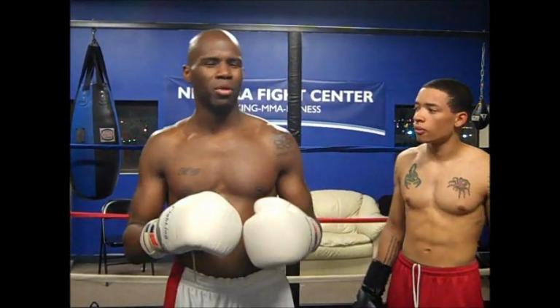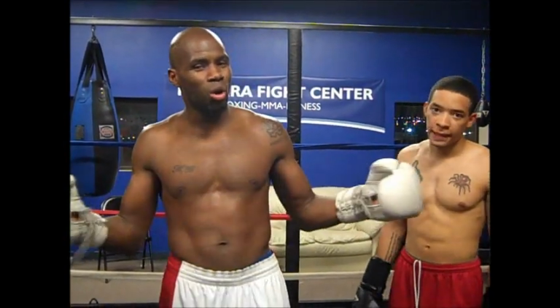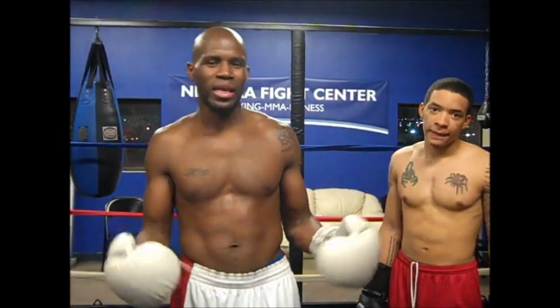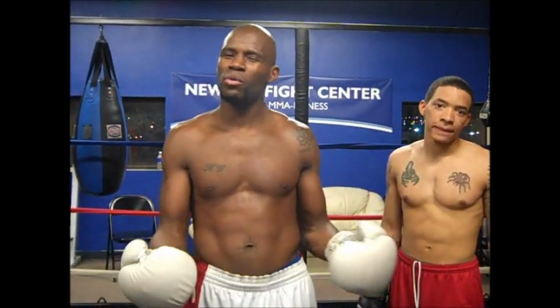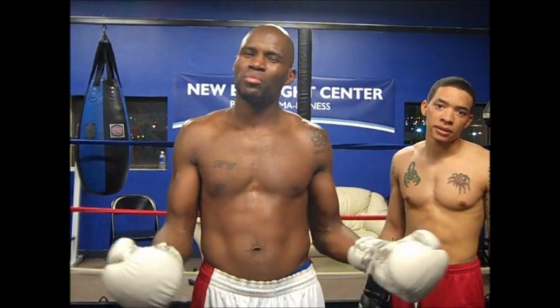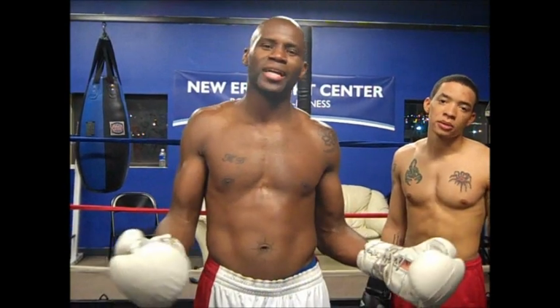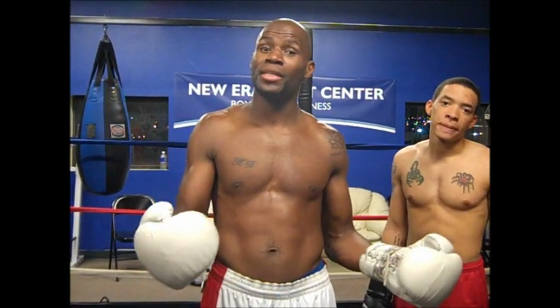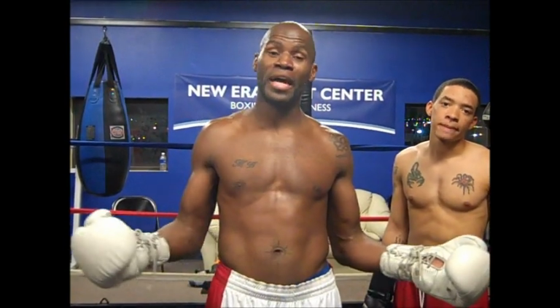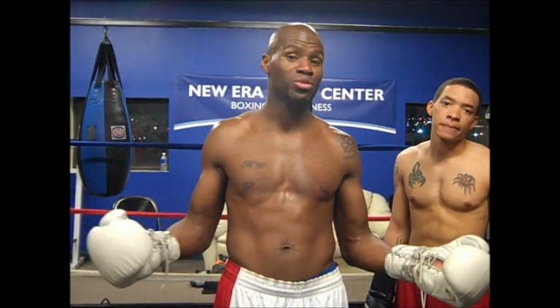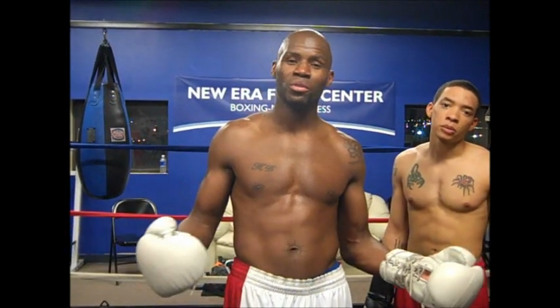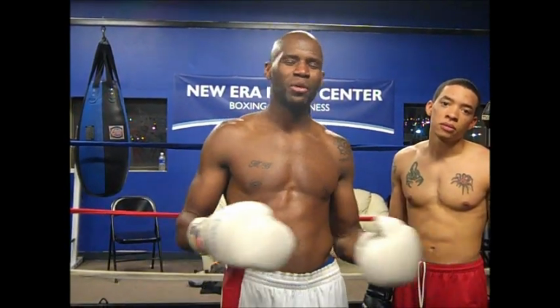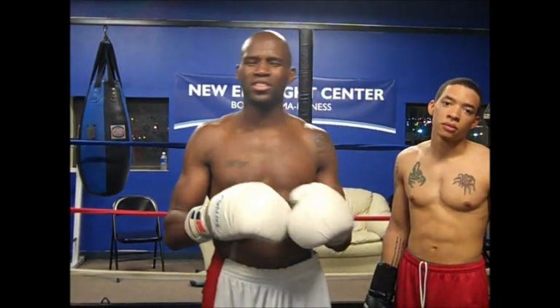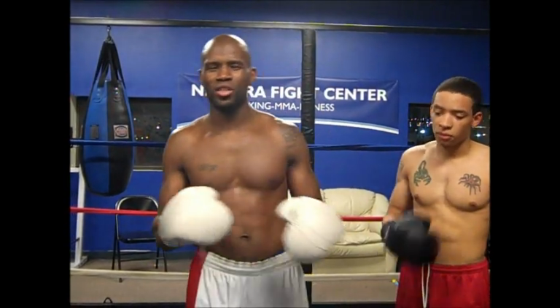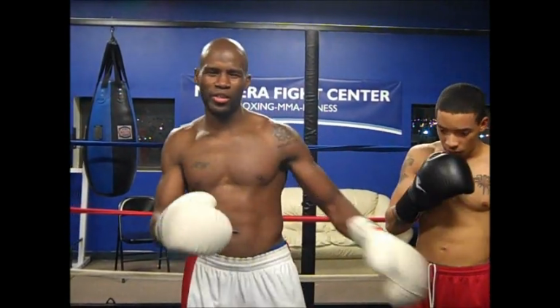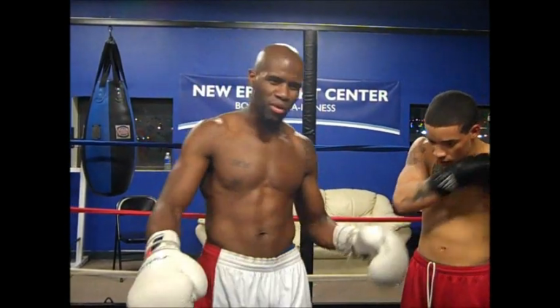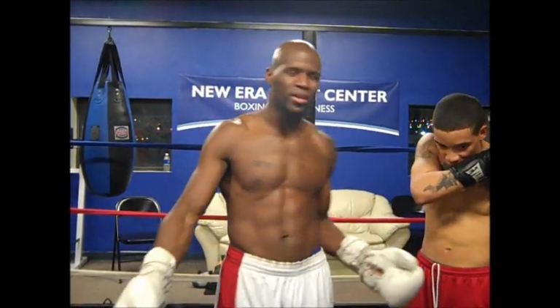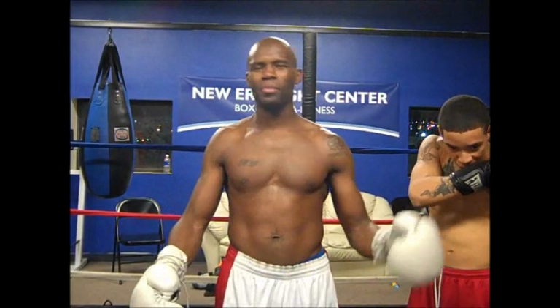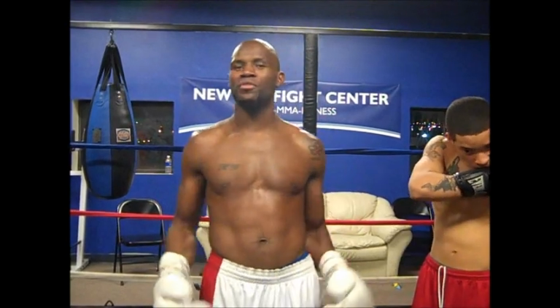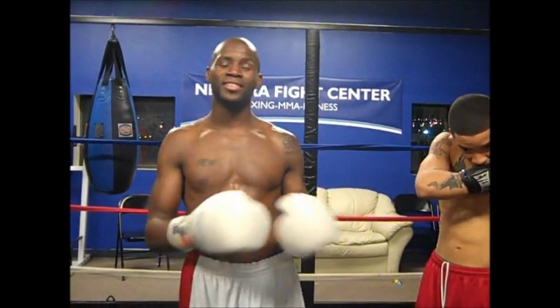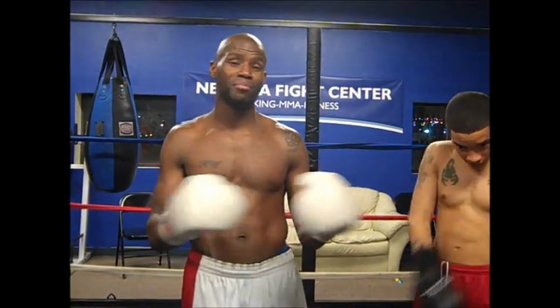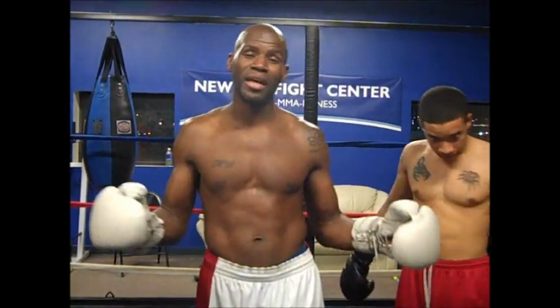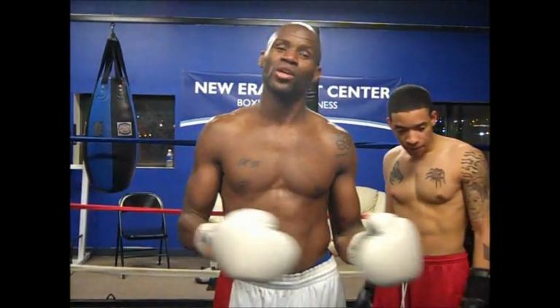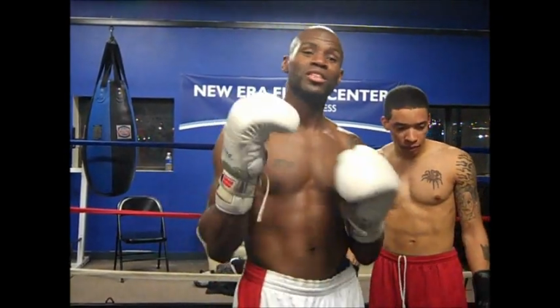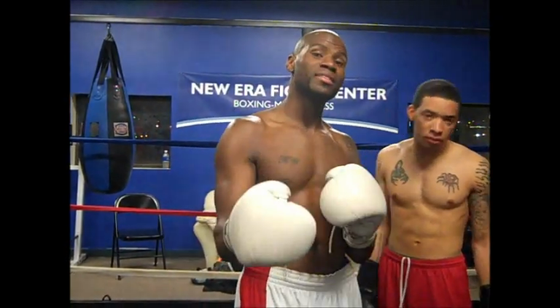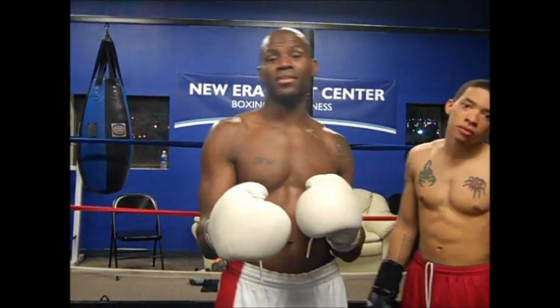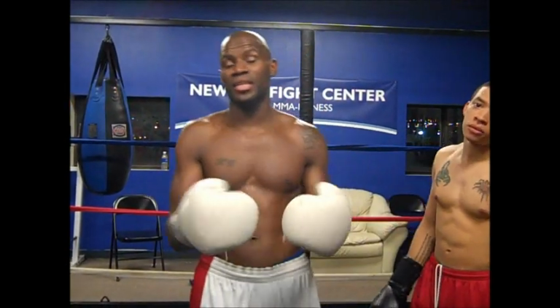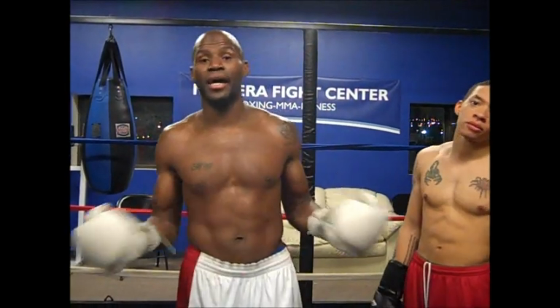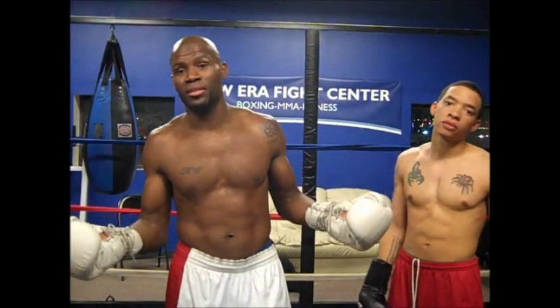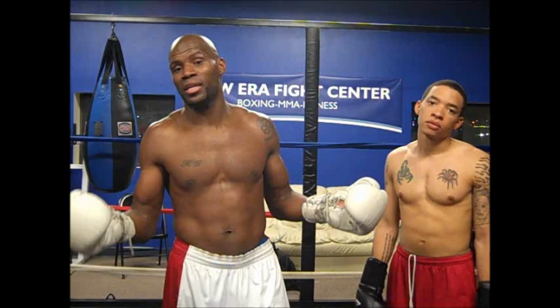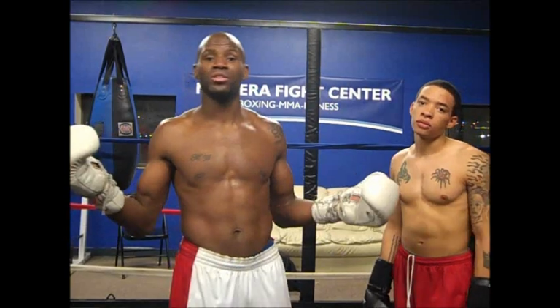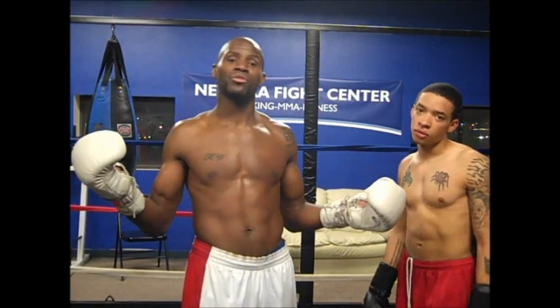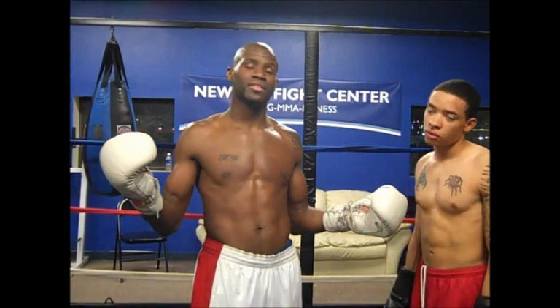Most known in the MMA world, probably a guy by the name of Bas Rutten, who was just notorious for ripping that liver shot and getting people out of there. We're going to teach you the basics of it, at least as I use it, and how it's taught here at New Era Fight Center.